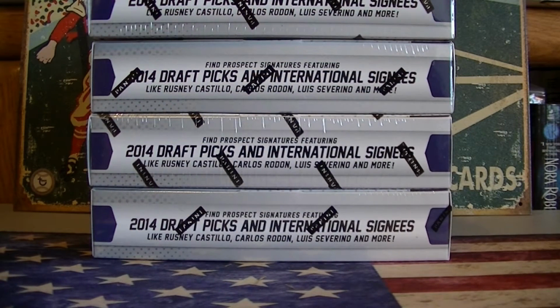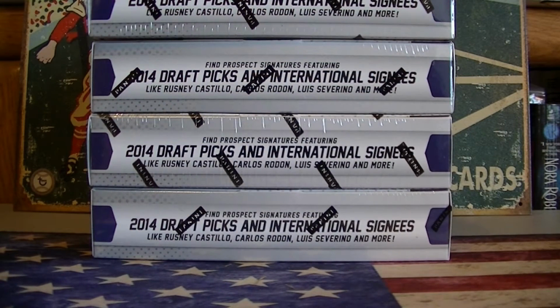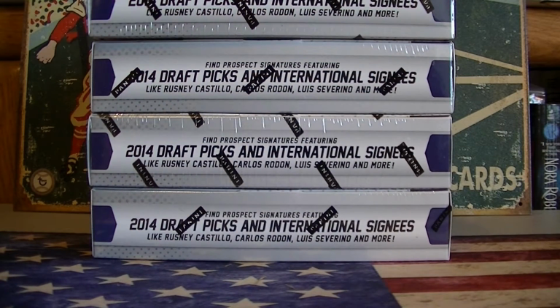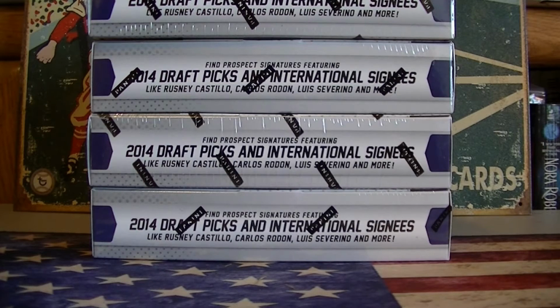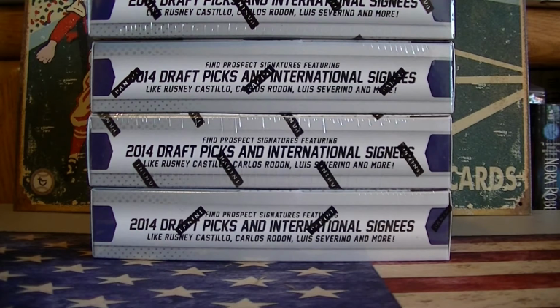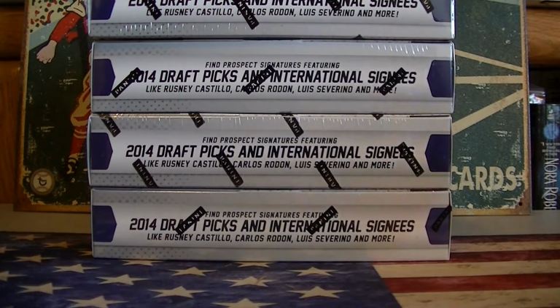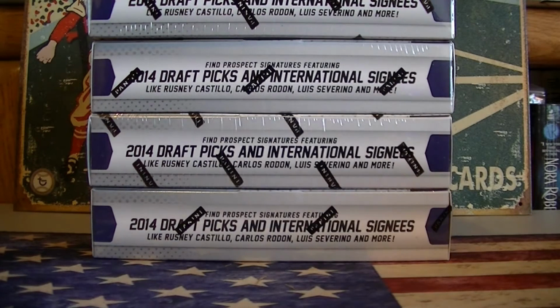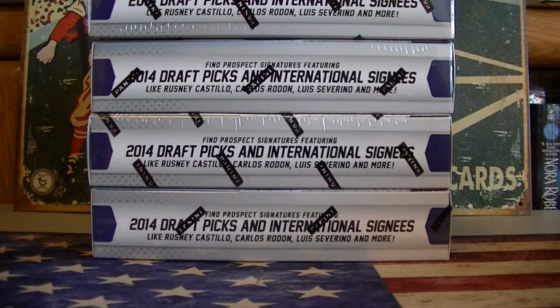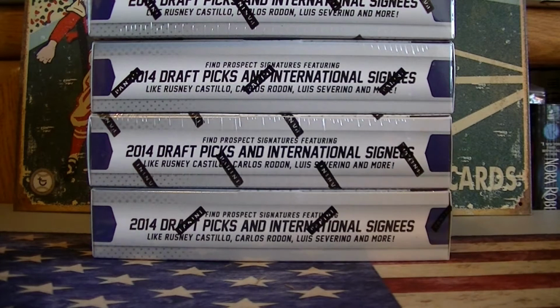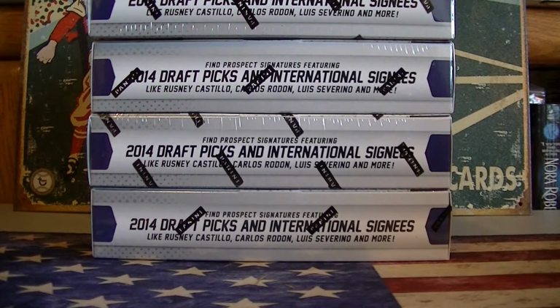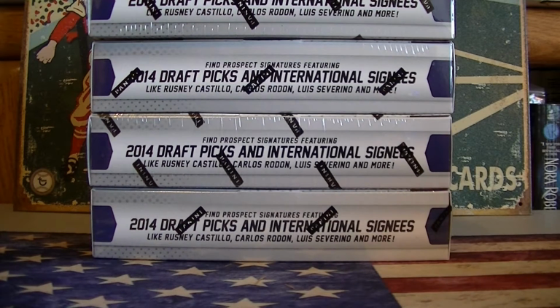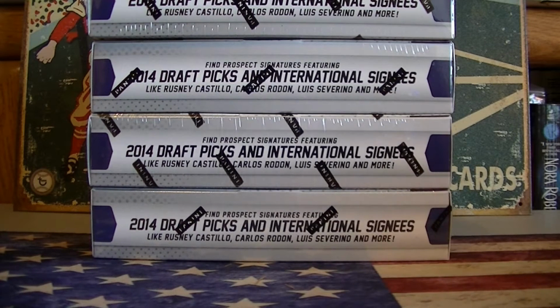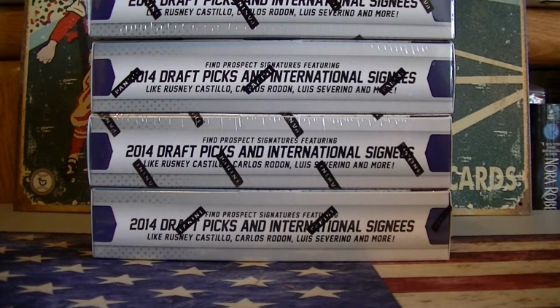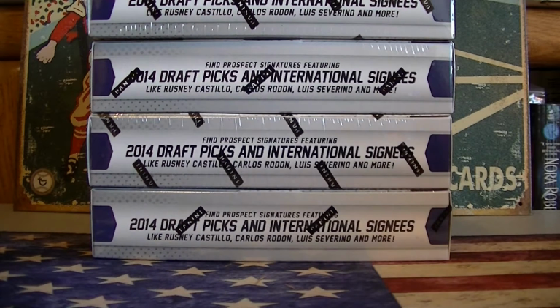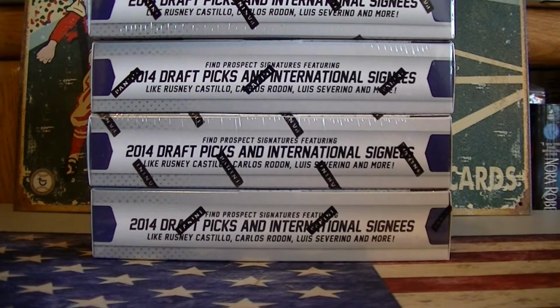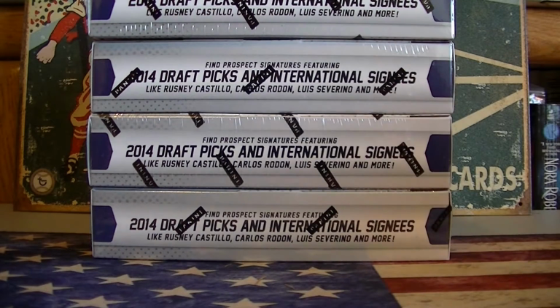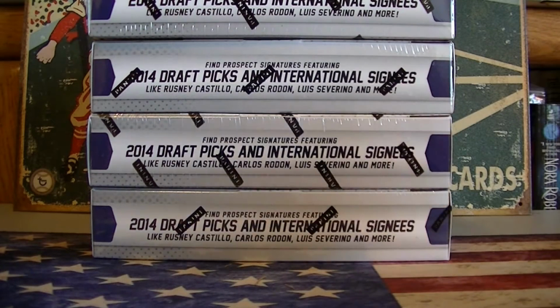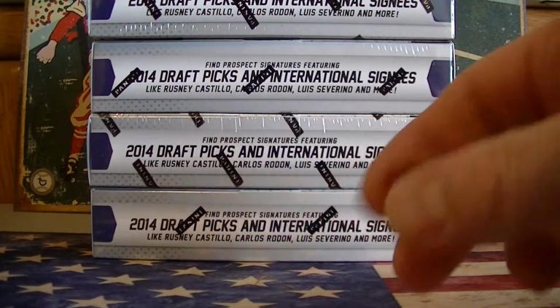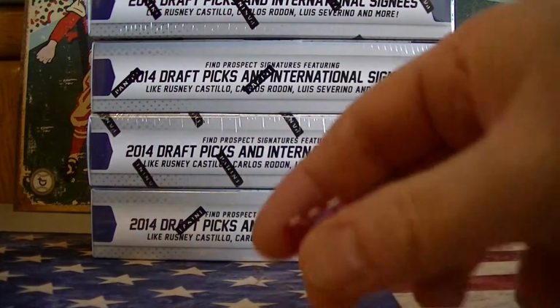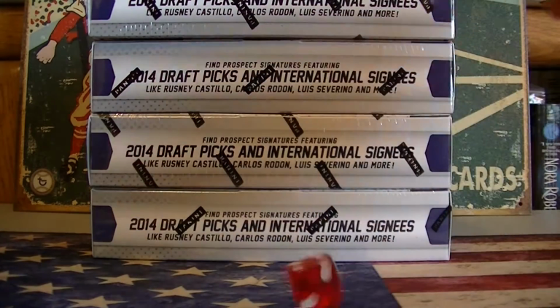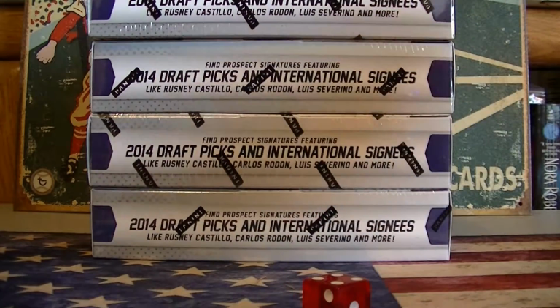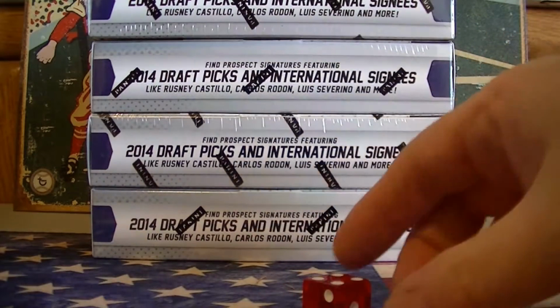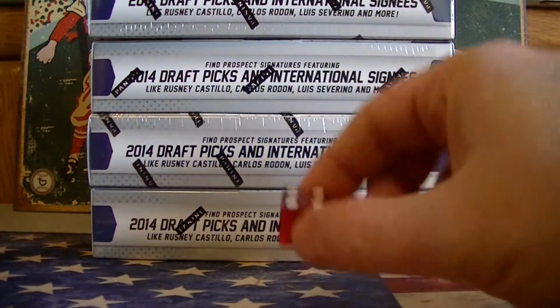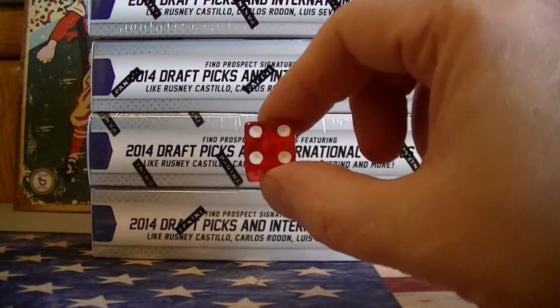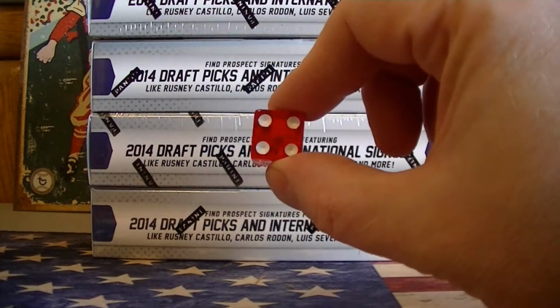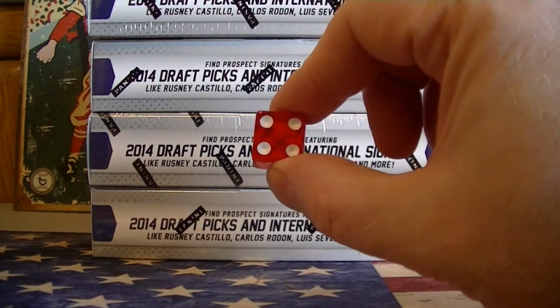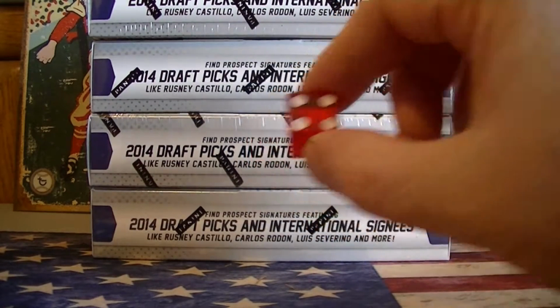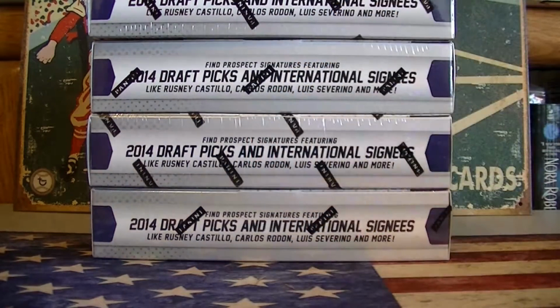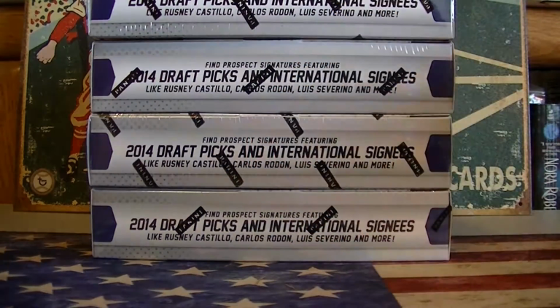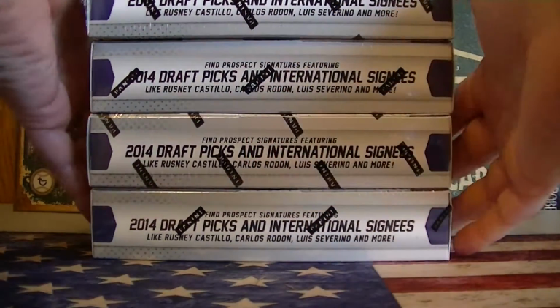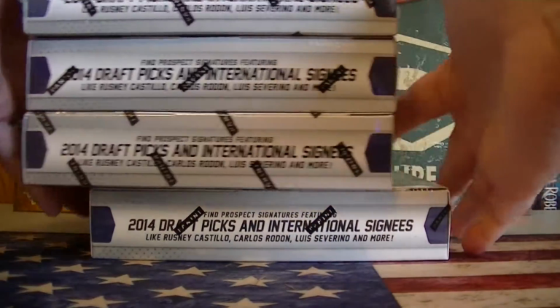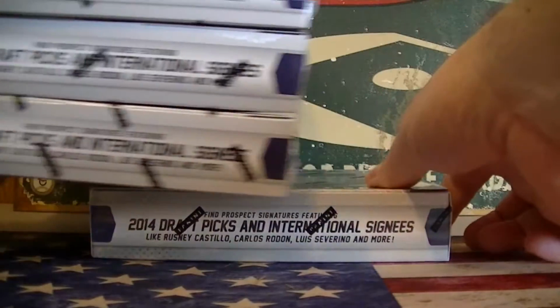Jeff had the most wins — 19 — so we're going to start with him. We'll find out which box he's going to open. That's box number four, the bottom box. Good luck, Jeff.